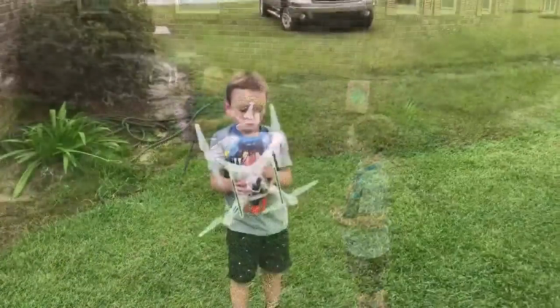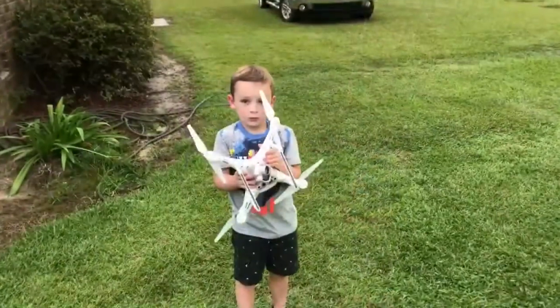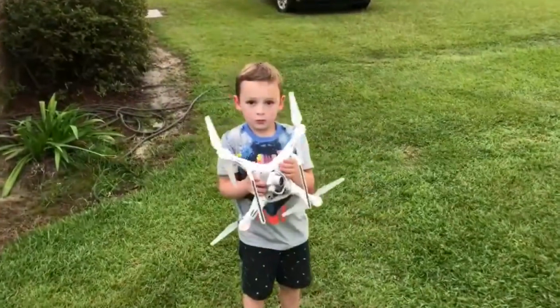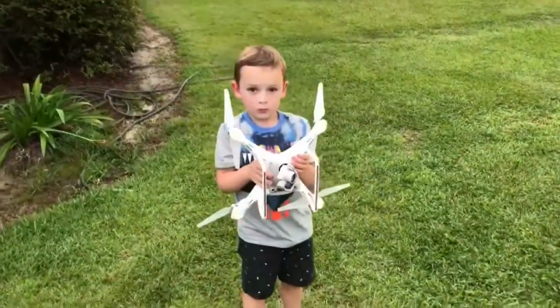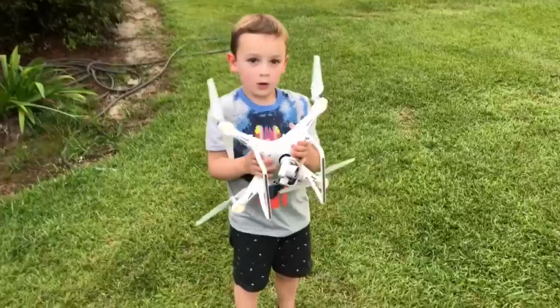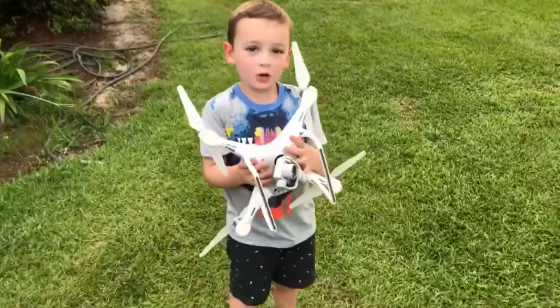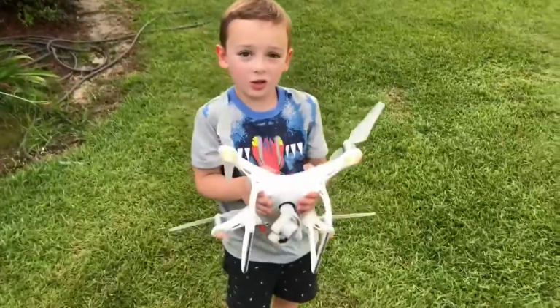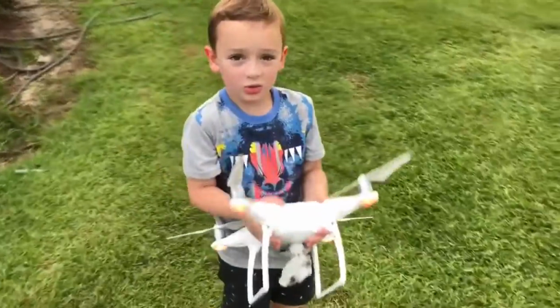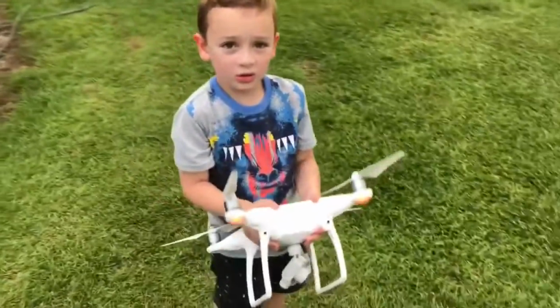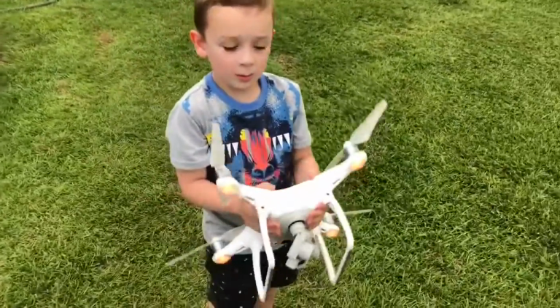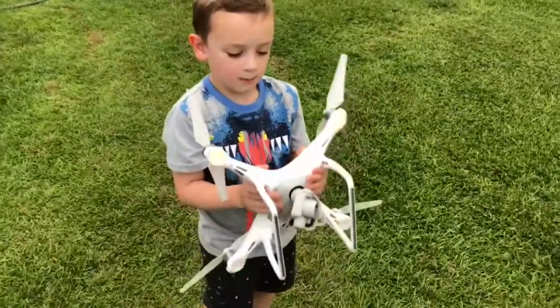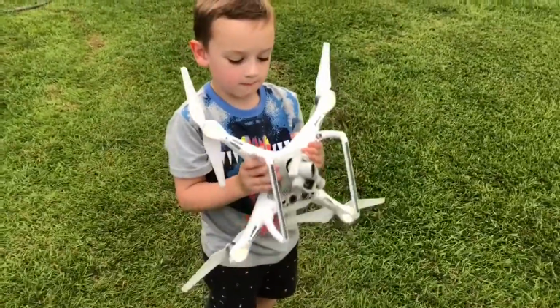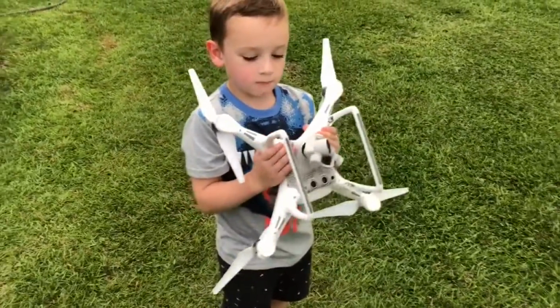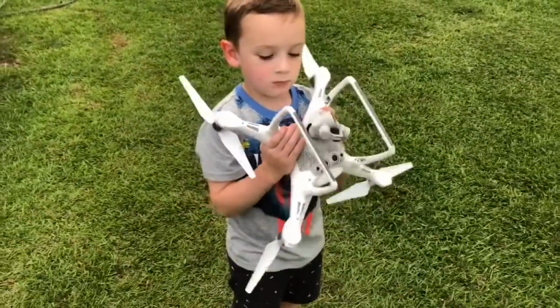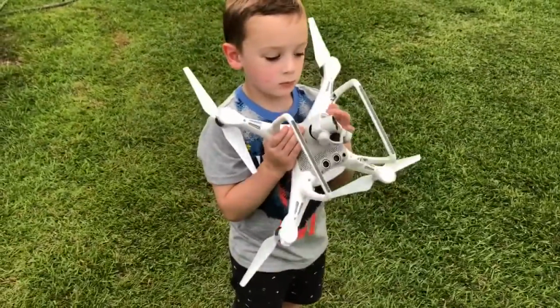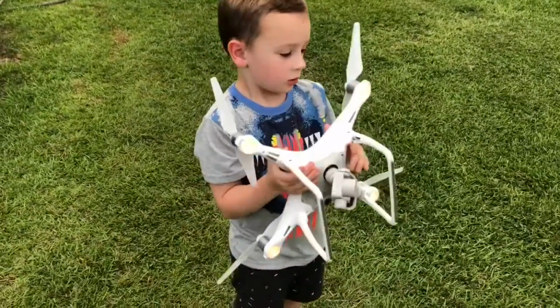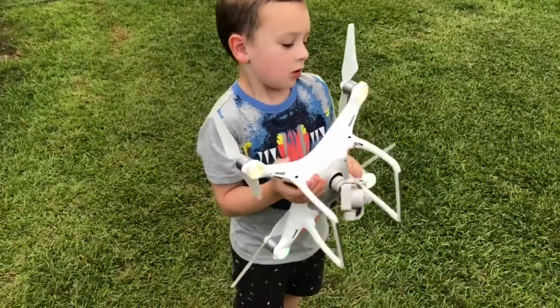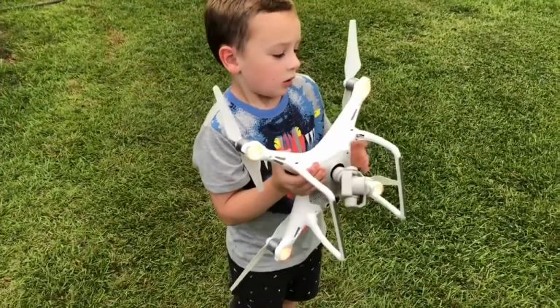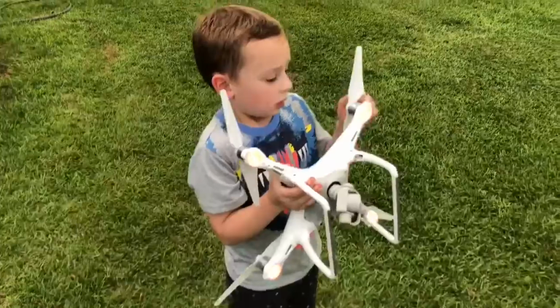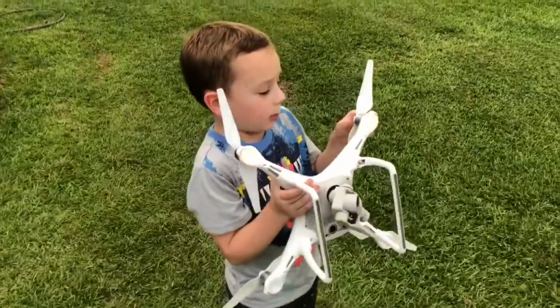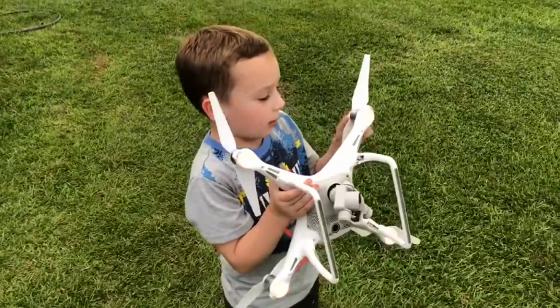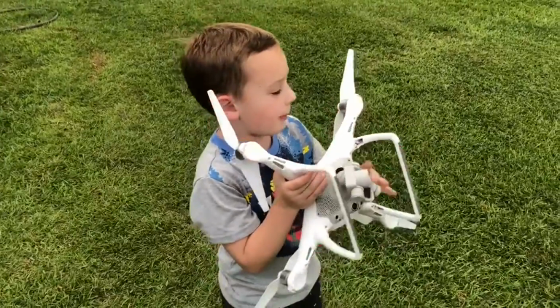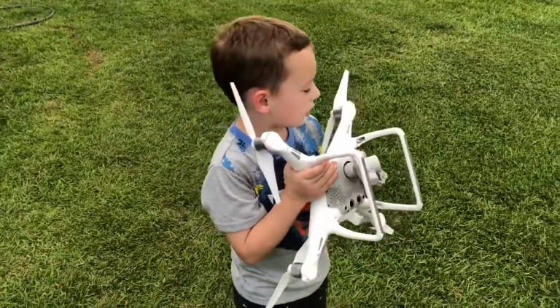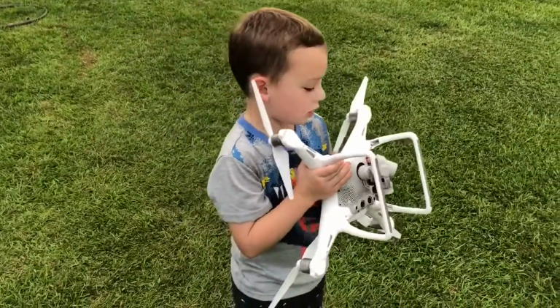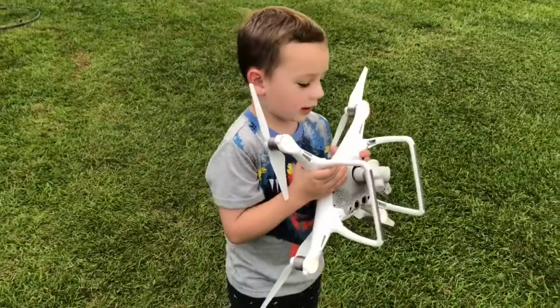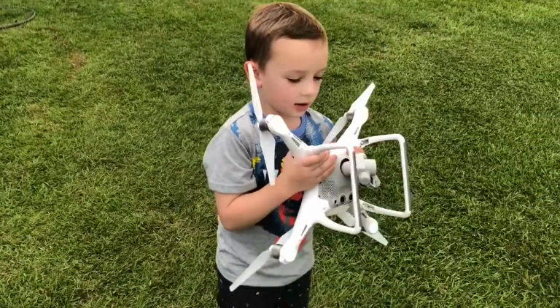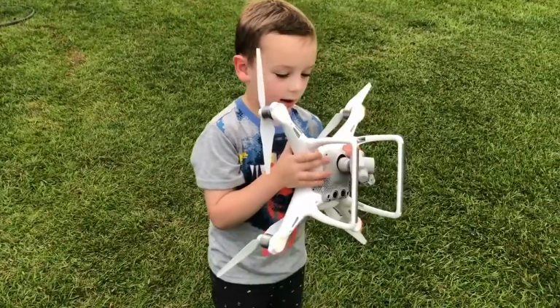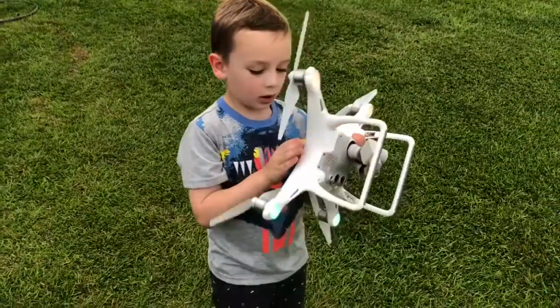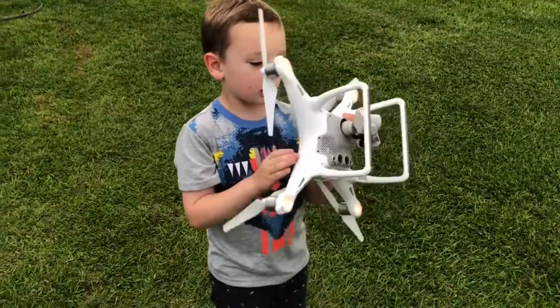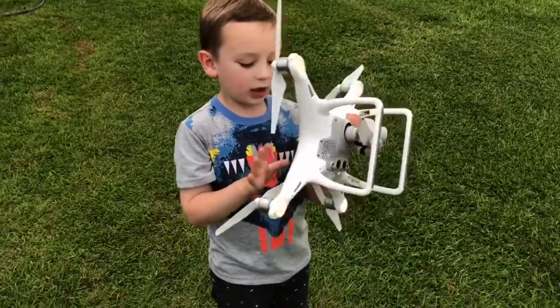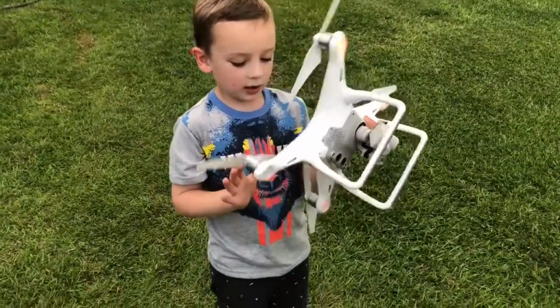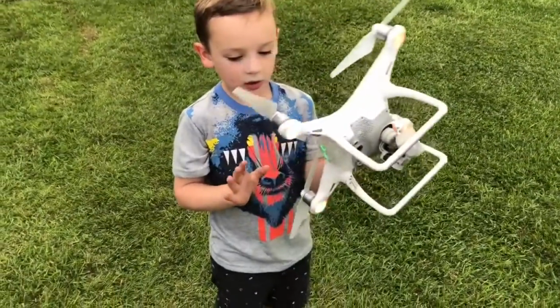So what do you have? A drone. And what are the different parts of the drone? The propeller, the lights, the camera, and the landing gears.